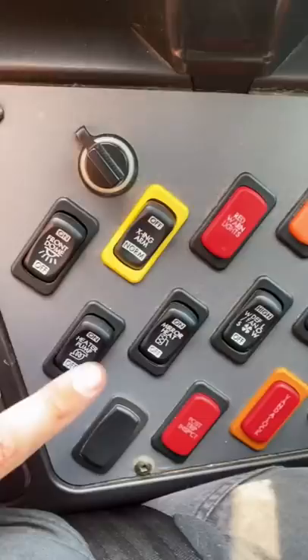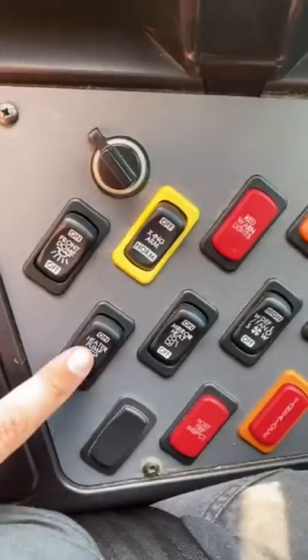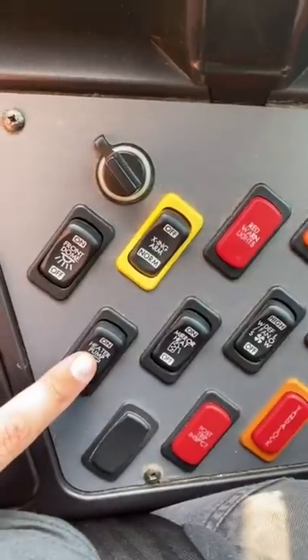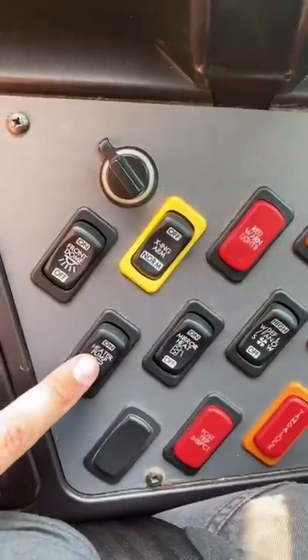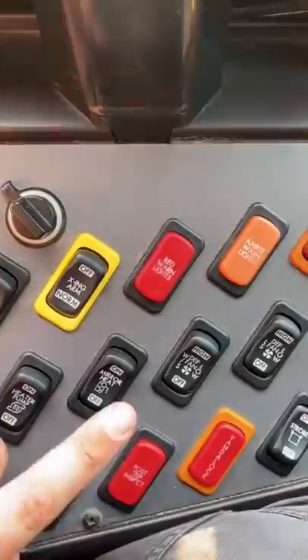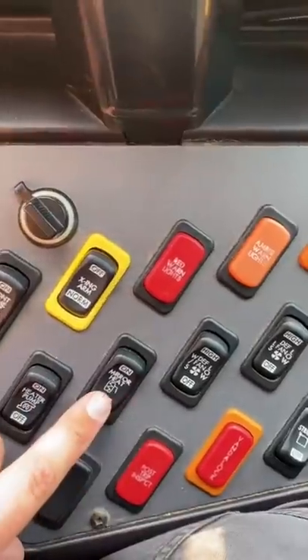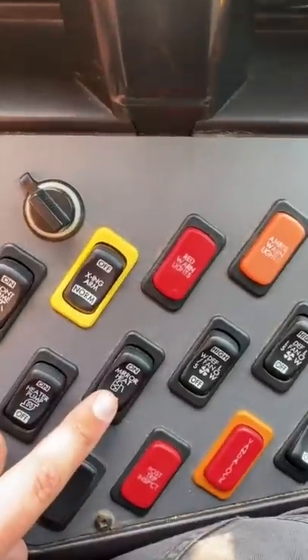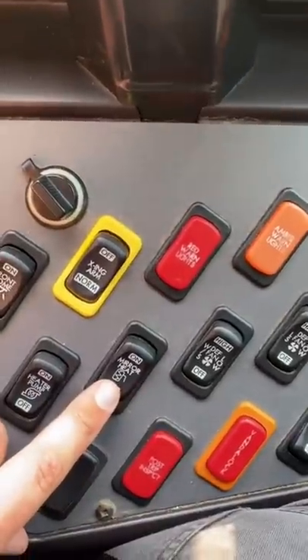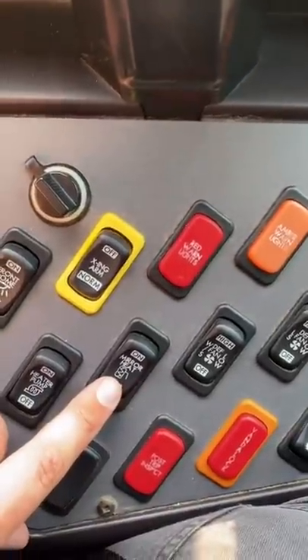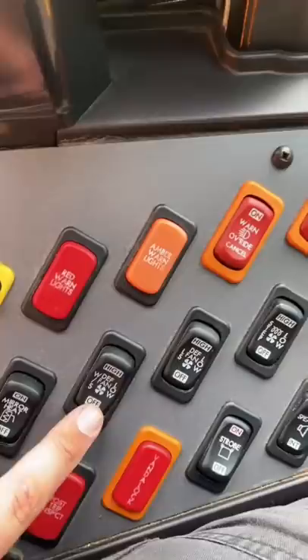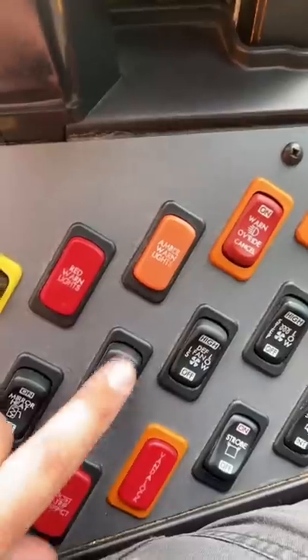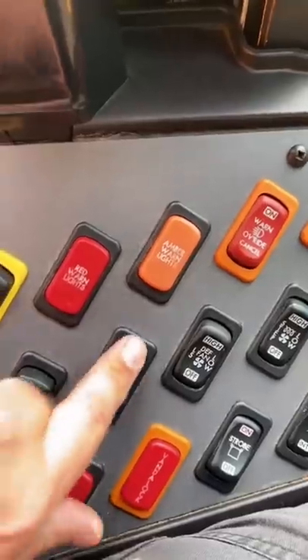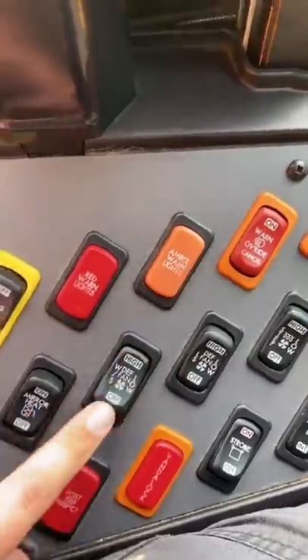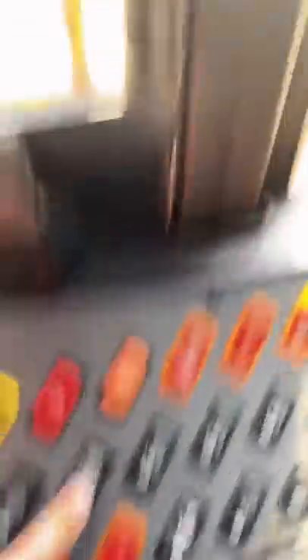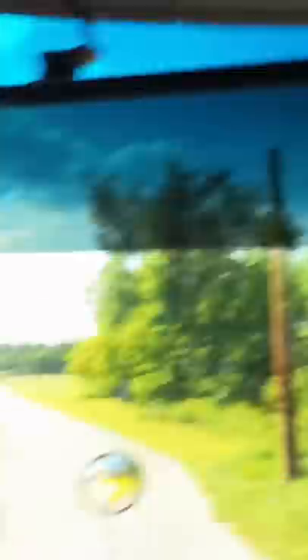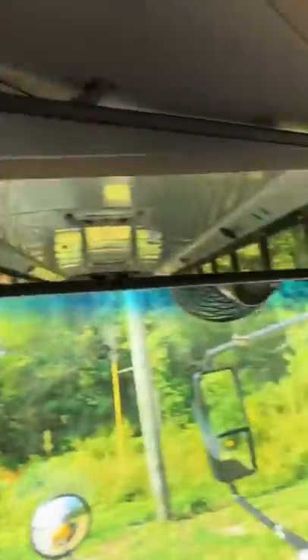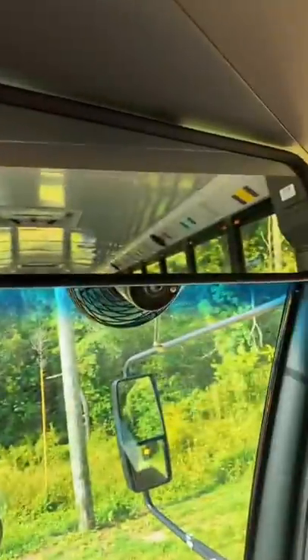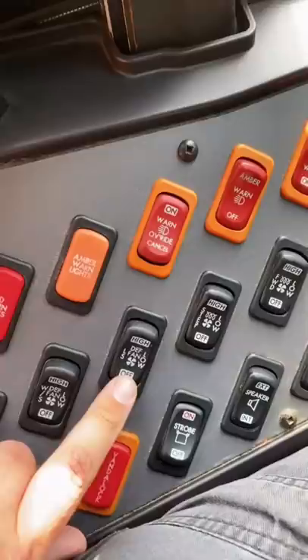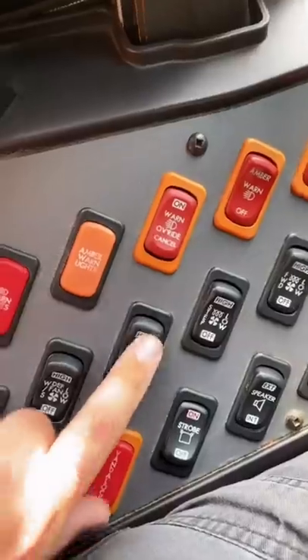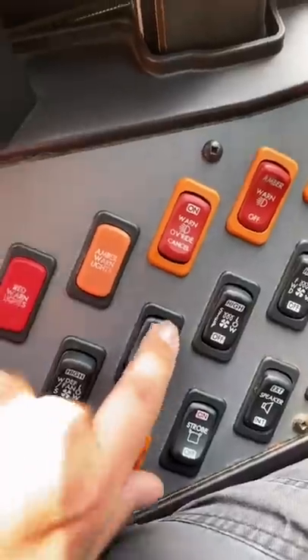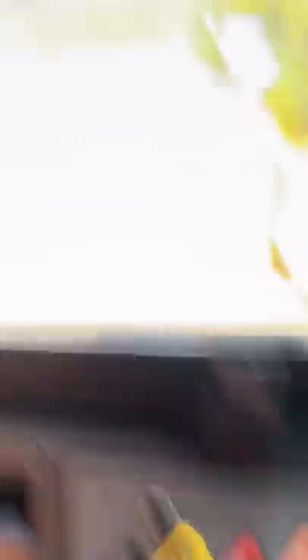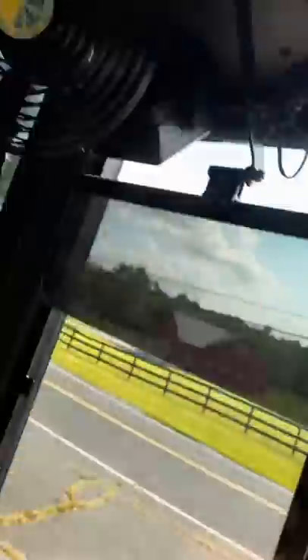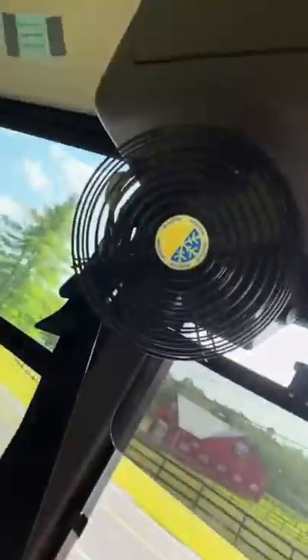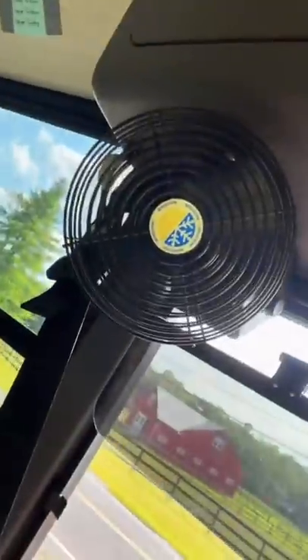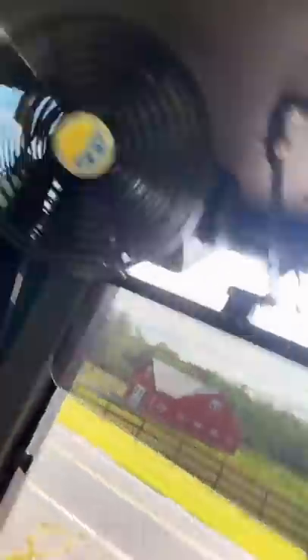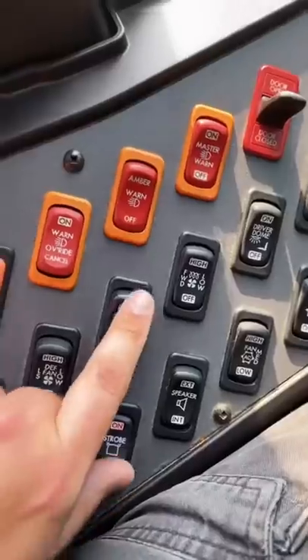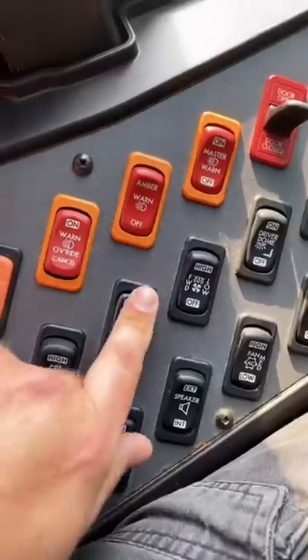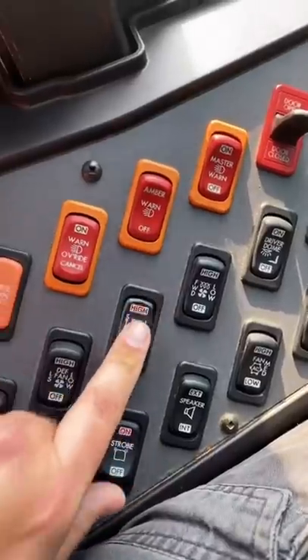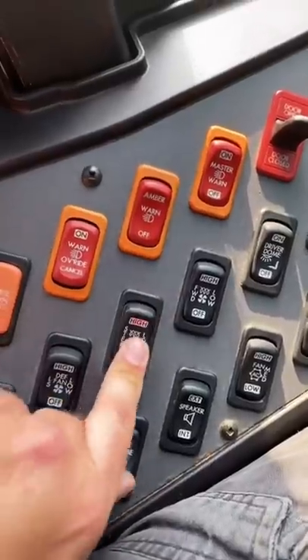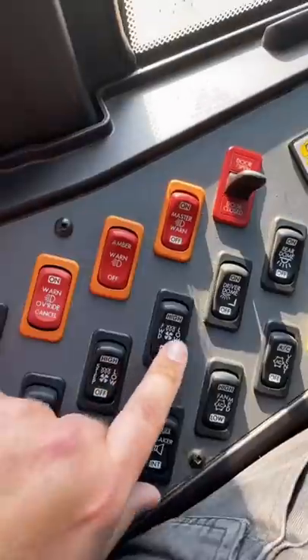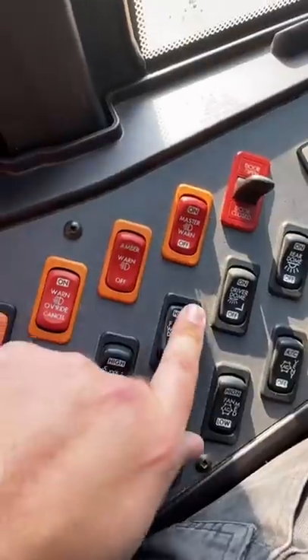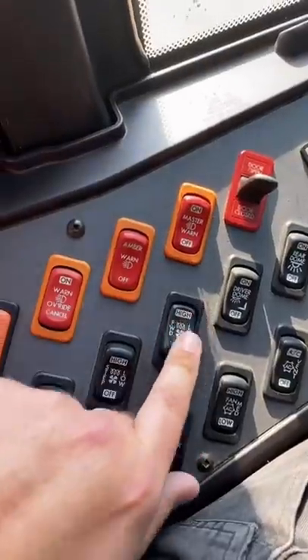This is for the rear heater, this is for the mirror heaters, this is for the fan over here, and this is for the fan back here. Step heater. Rear heater.